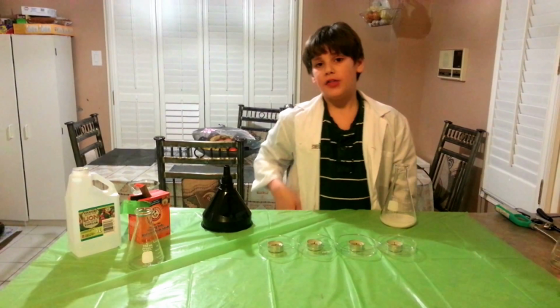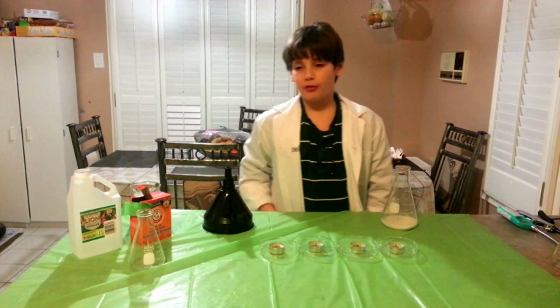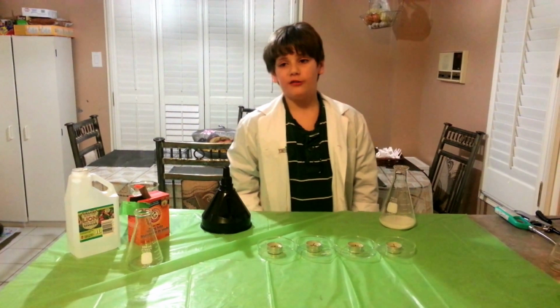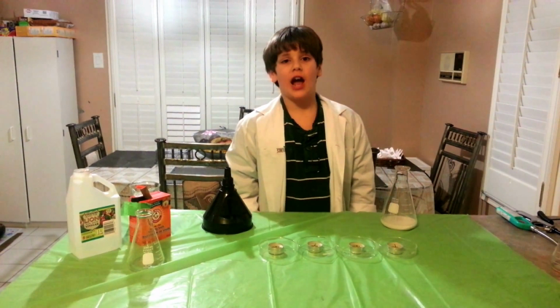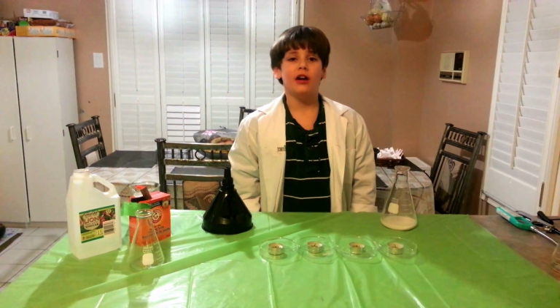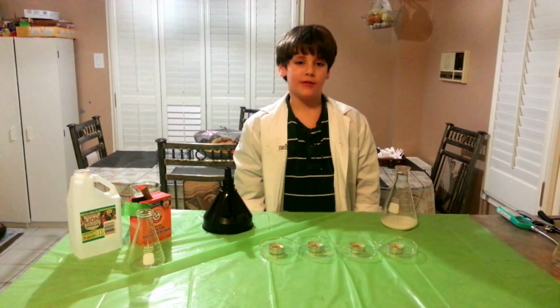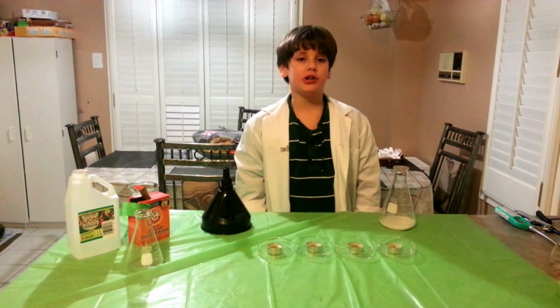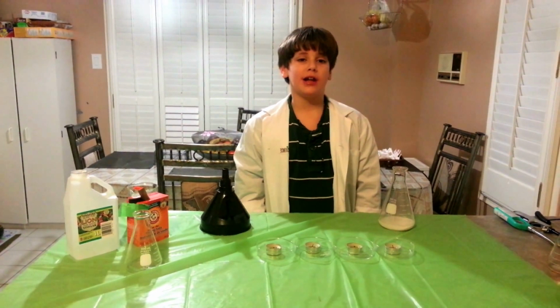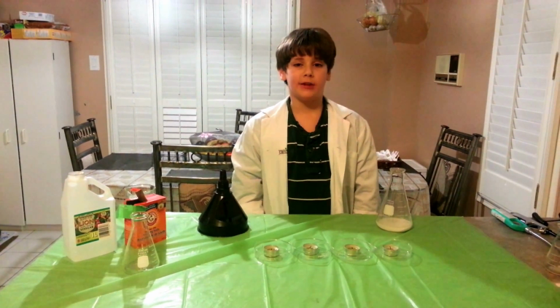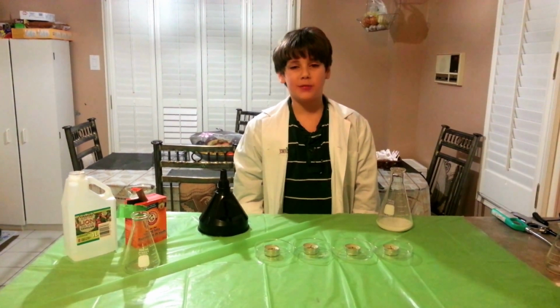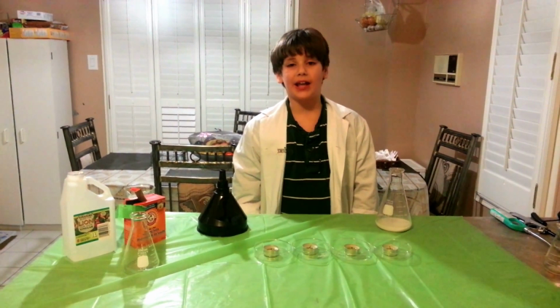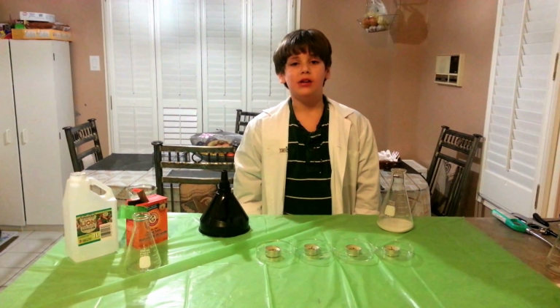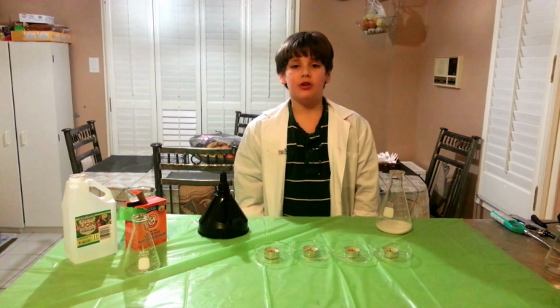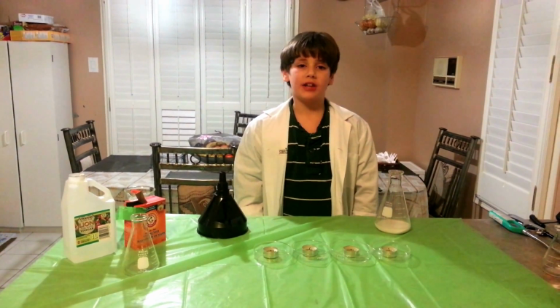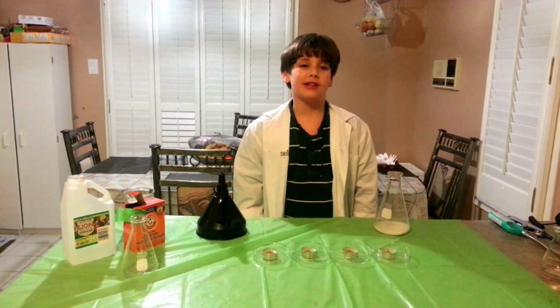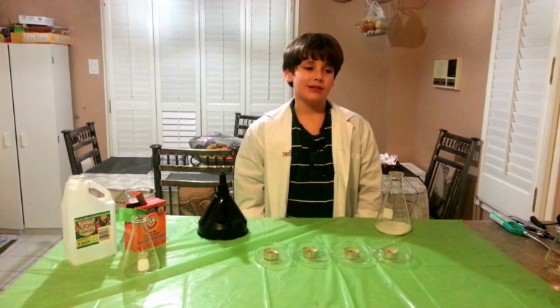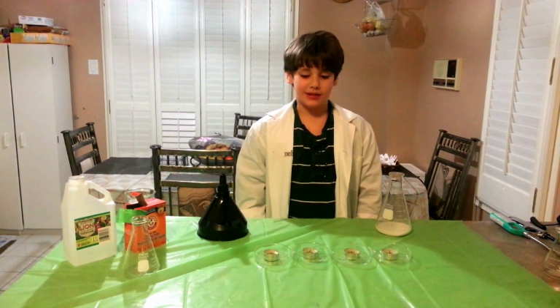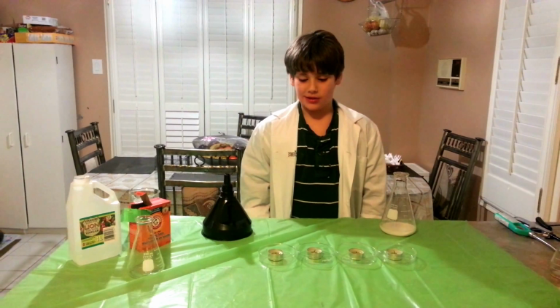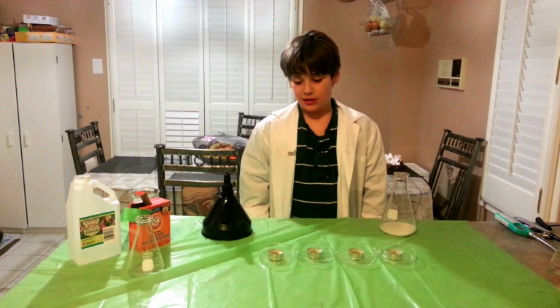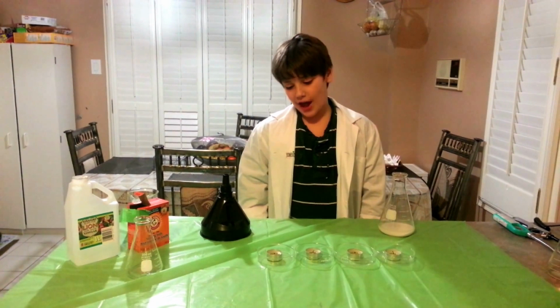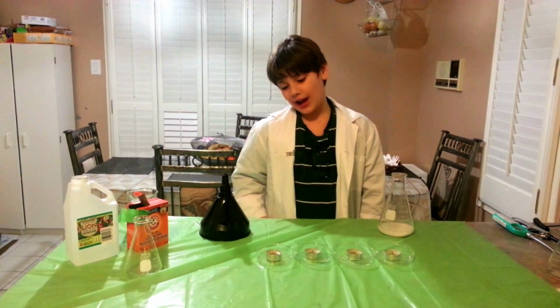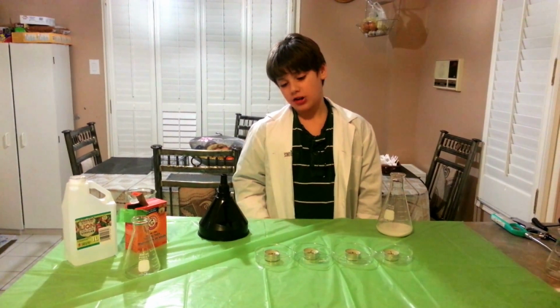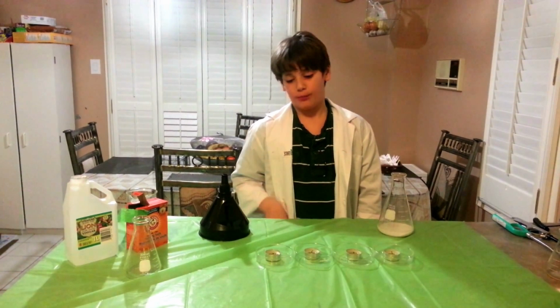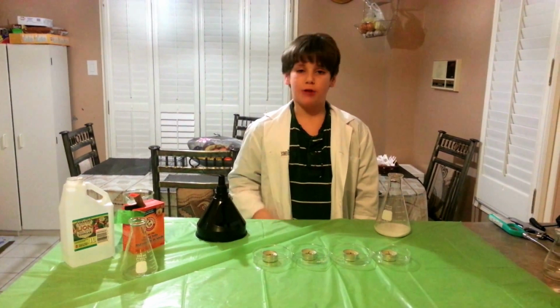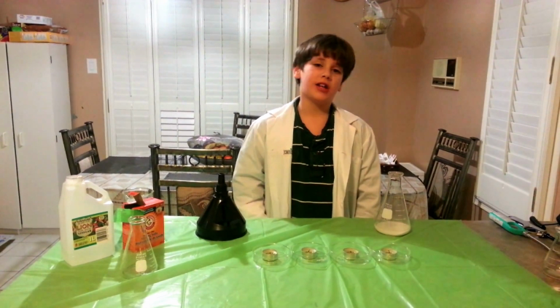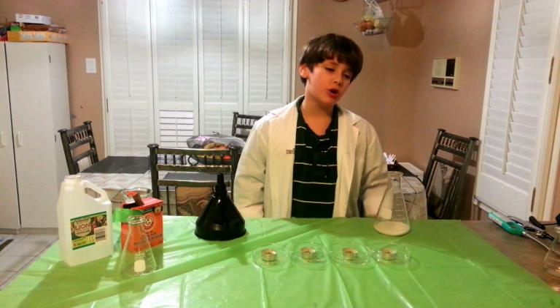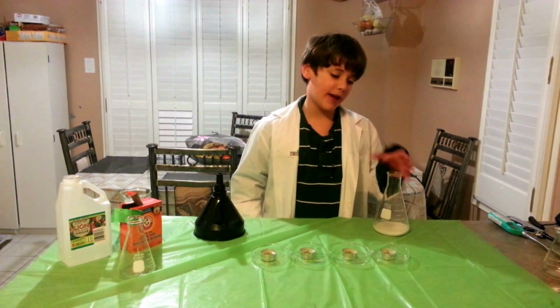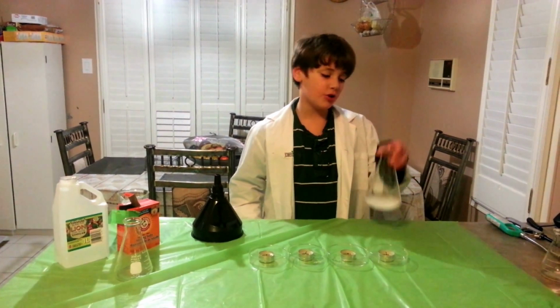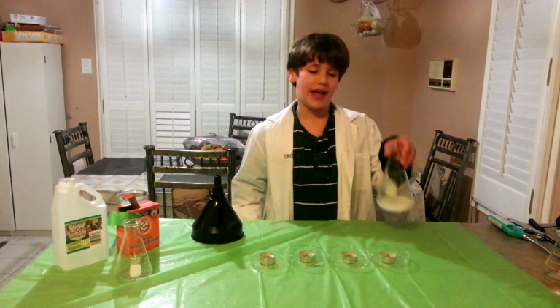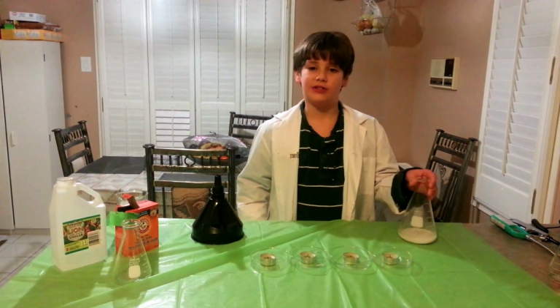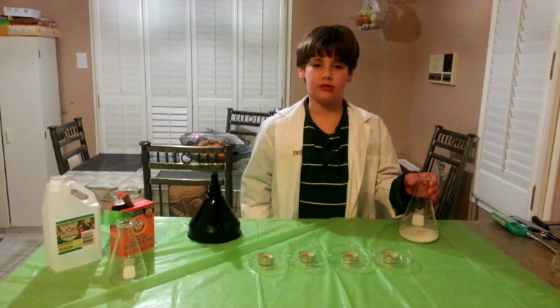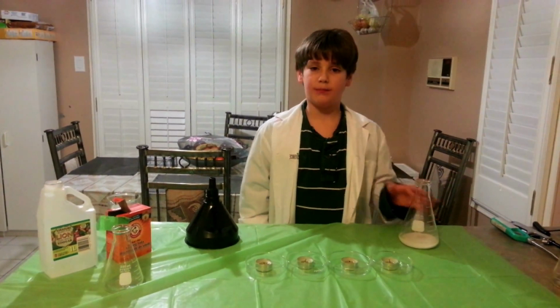Thank you Funnel Flags. I love your videos. I love filming and you're a great scientist. That's how to blow out a candle with a chemical reaction.